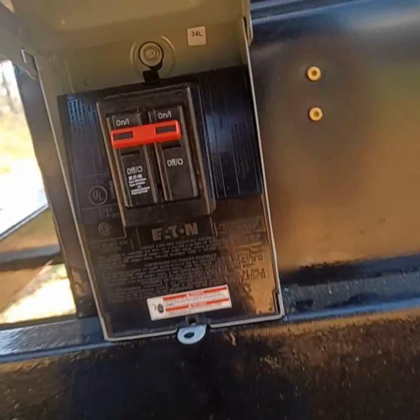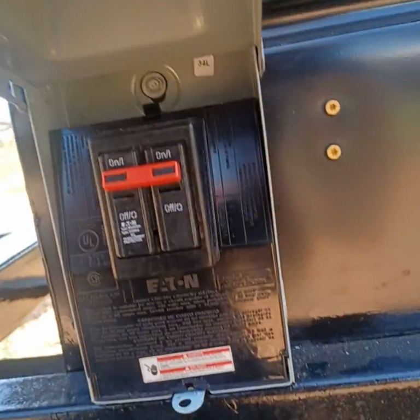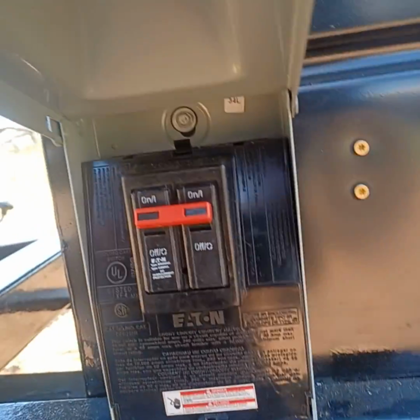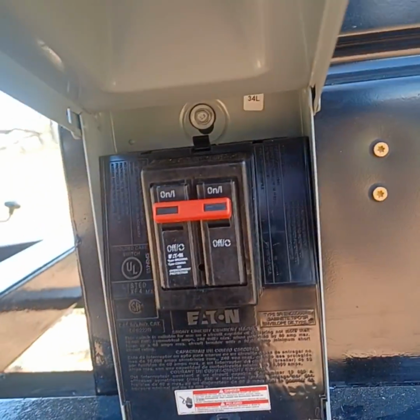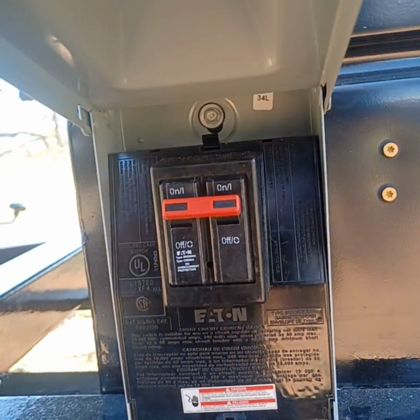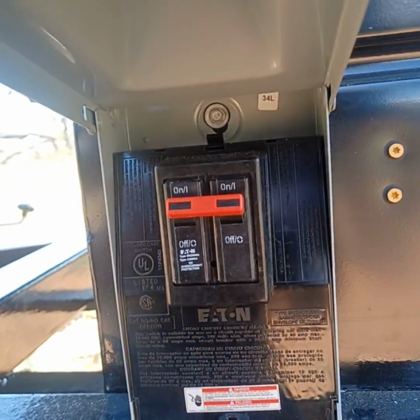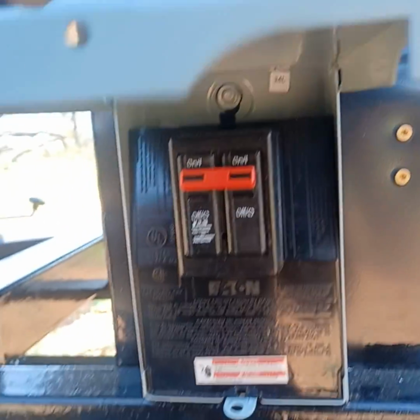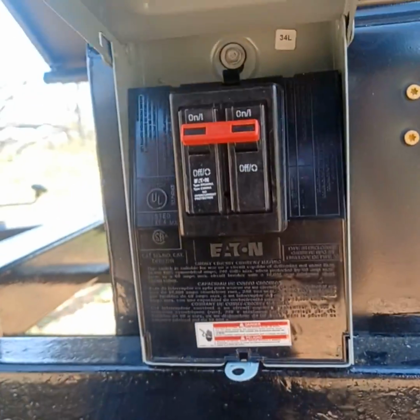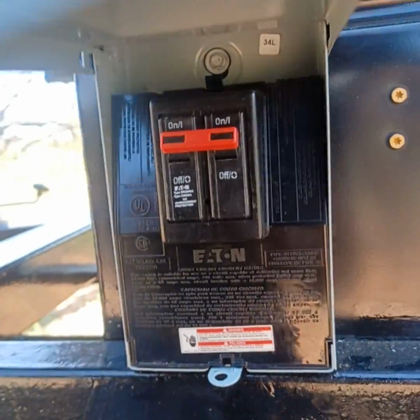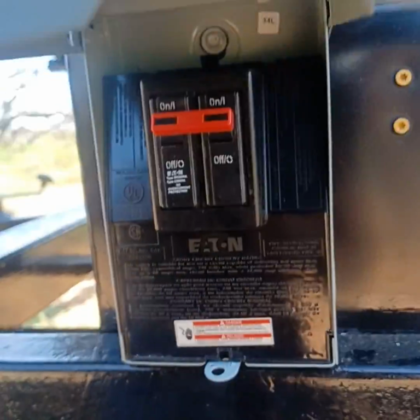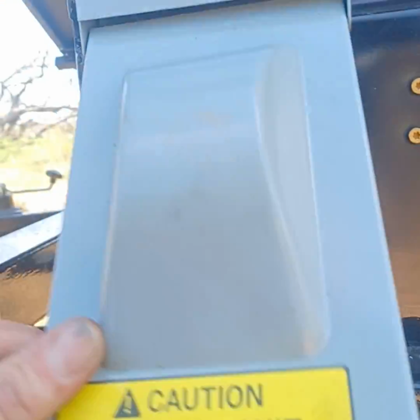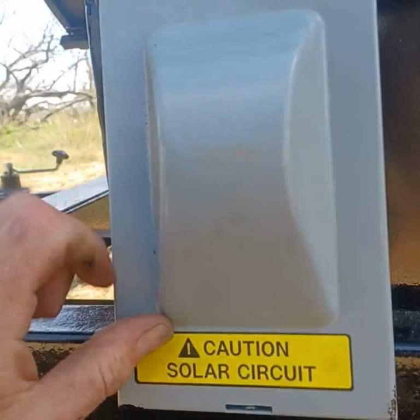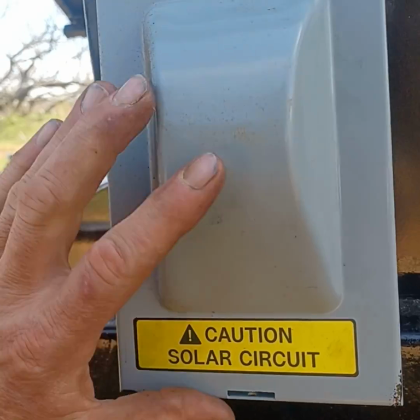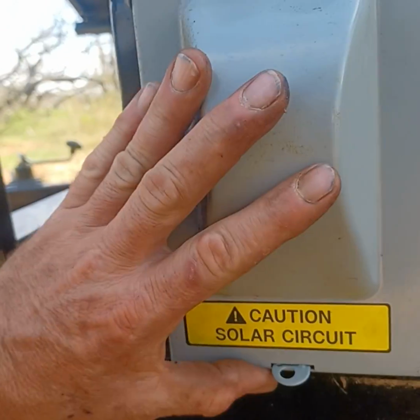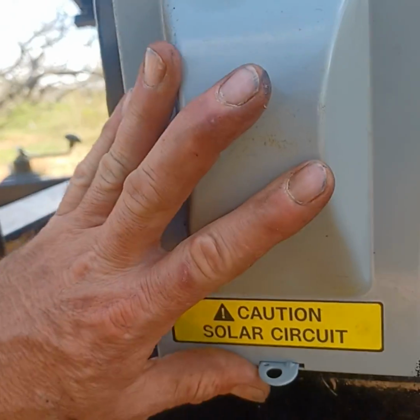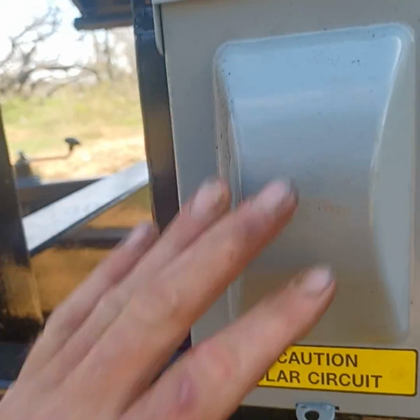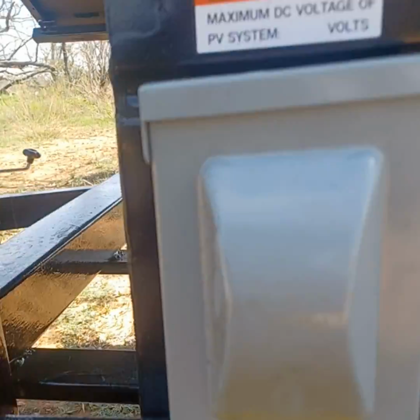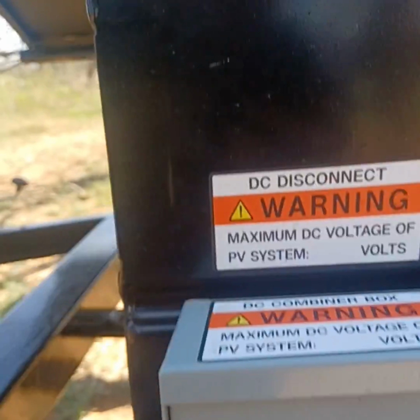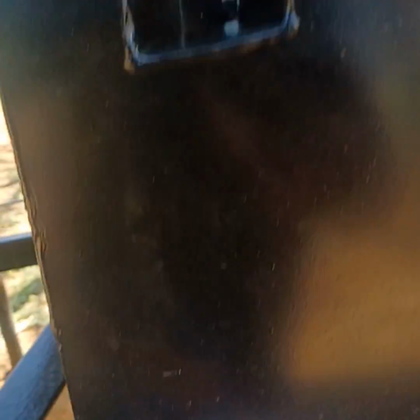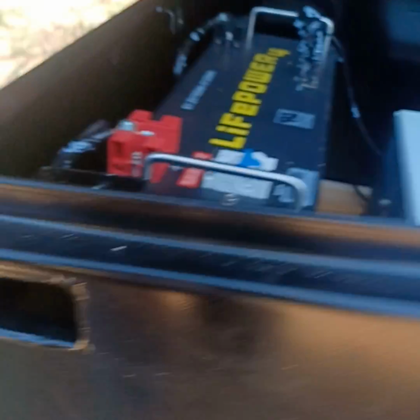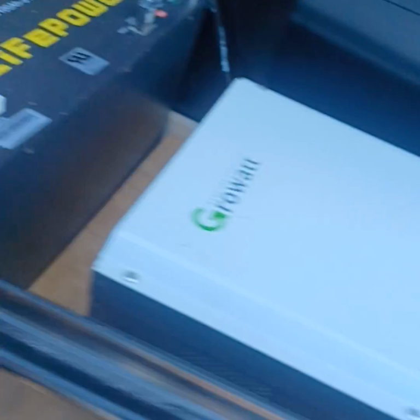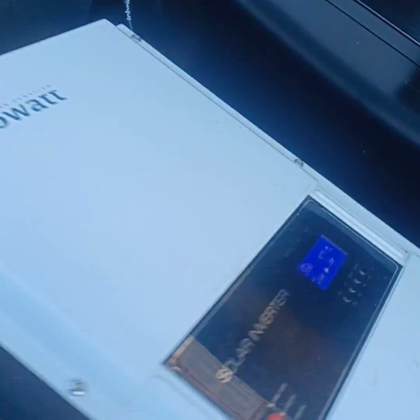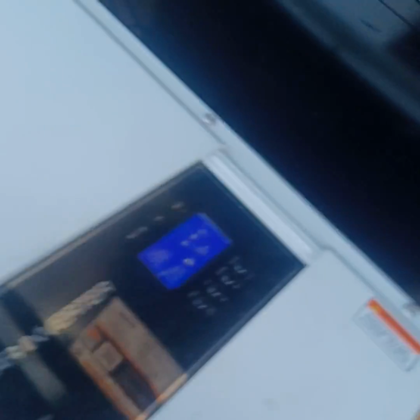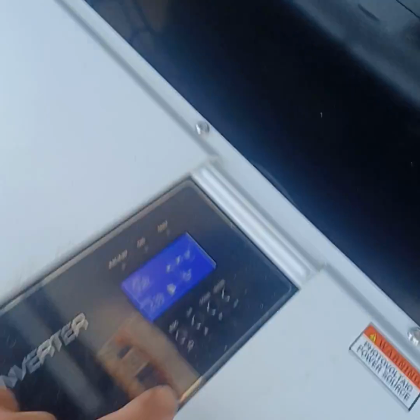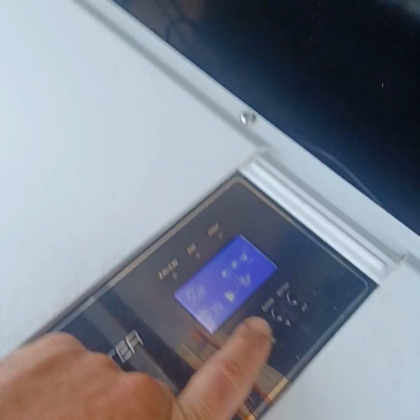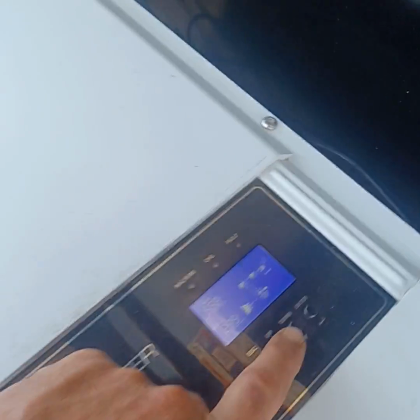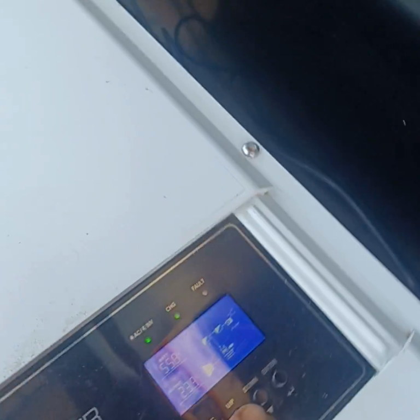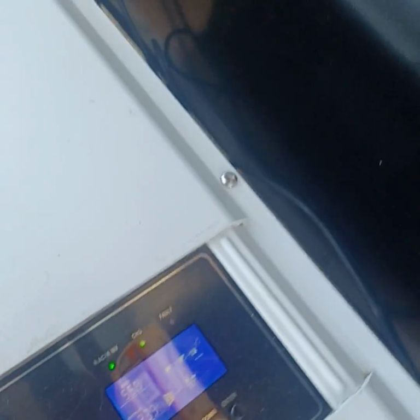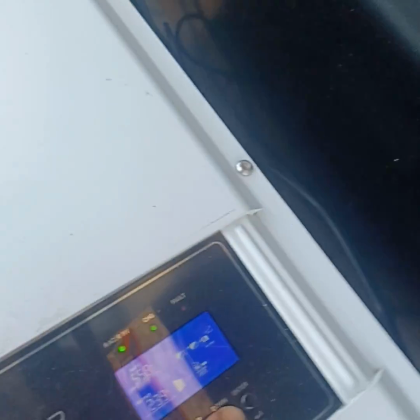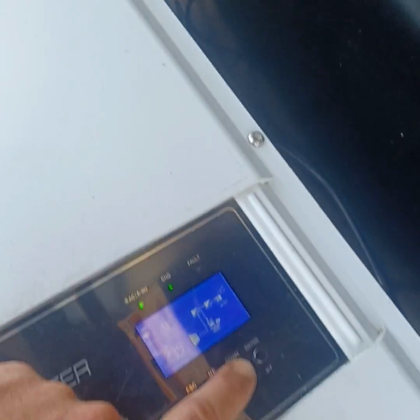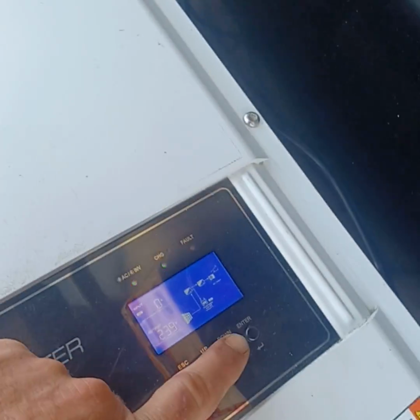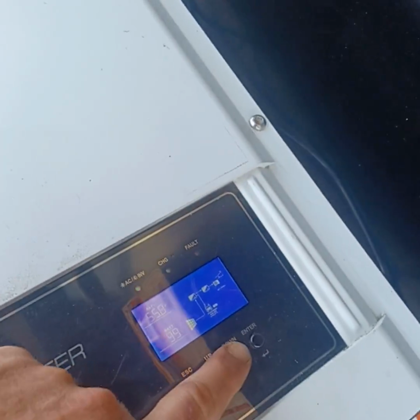We have a standardized breaker coming into that, carrying roughly about 120 volts. And then we go through the functions here.